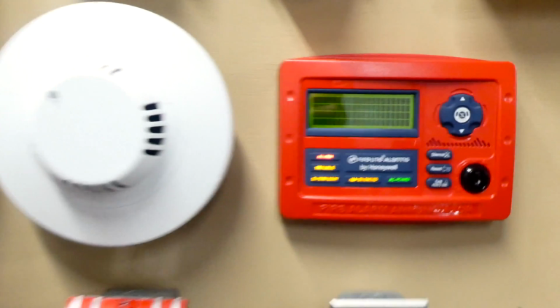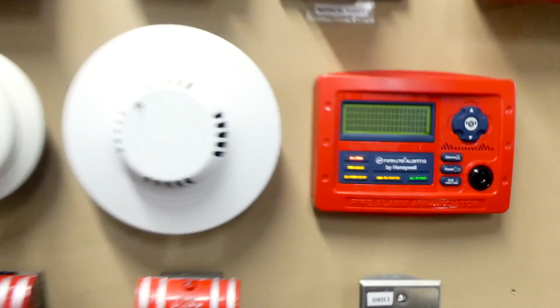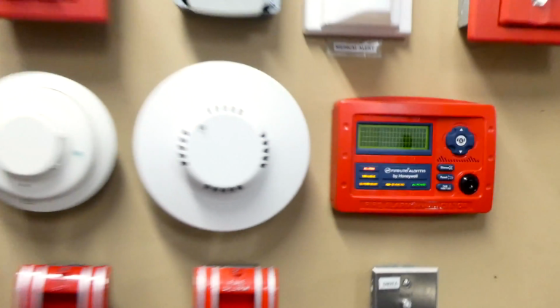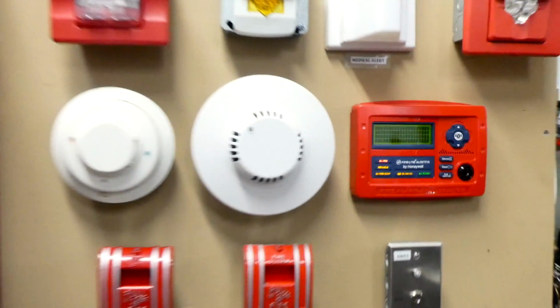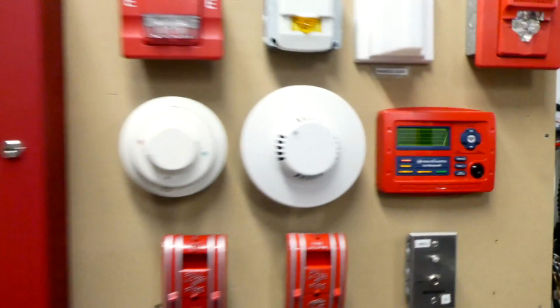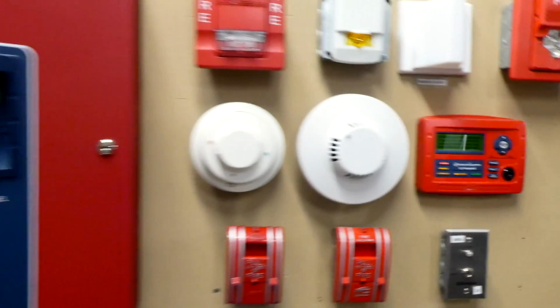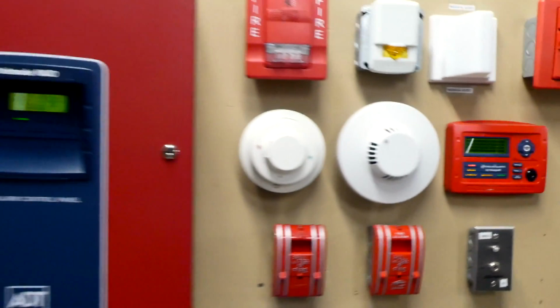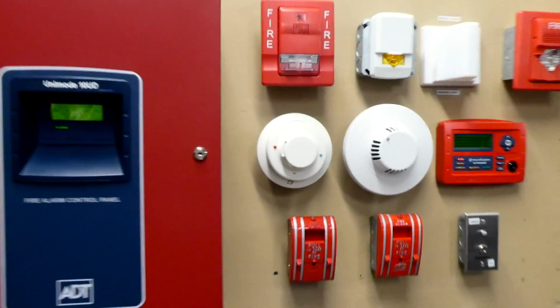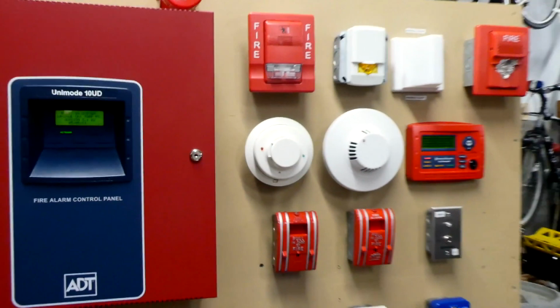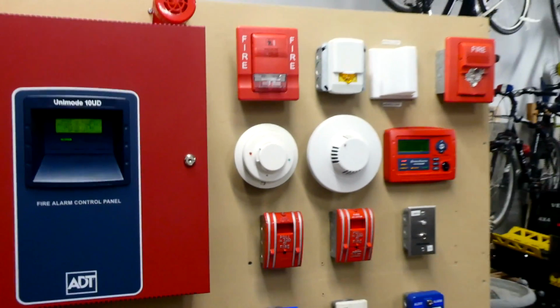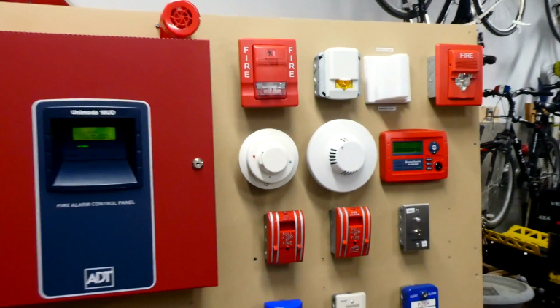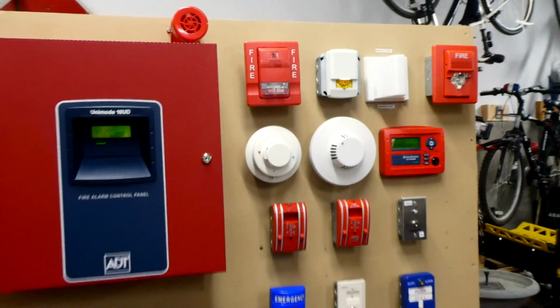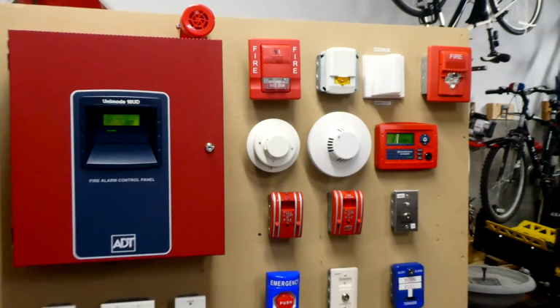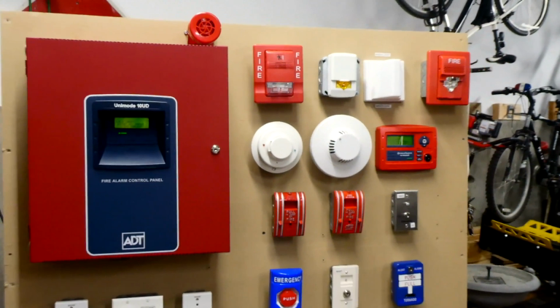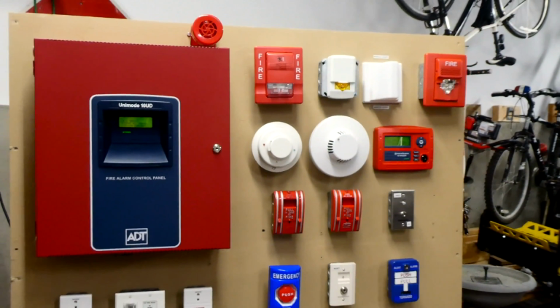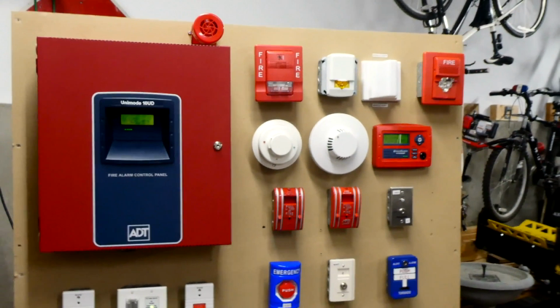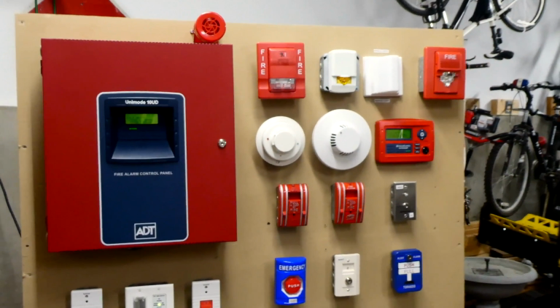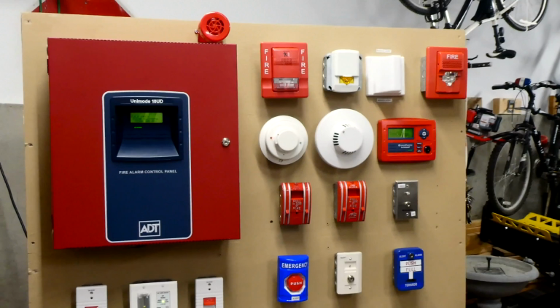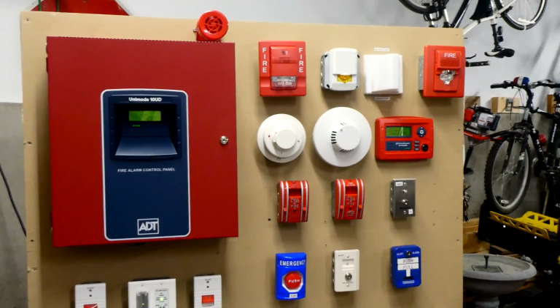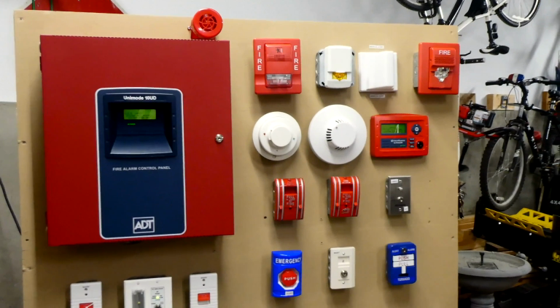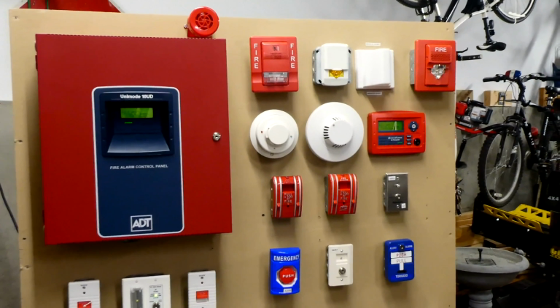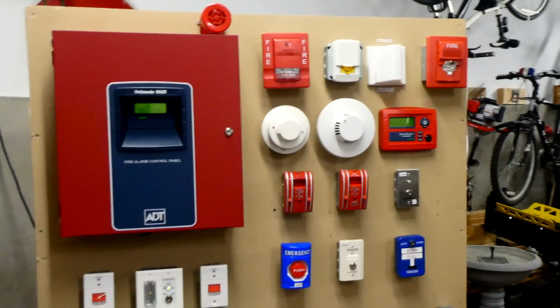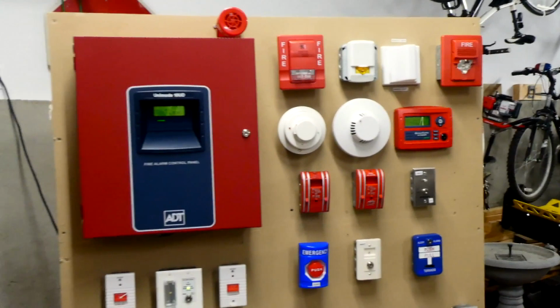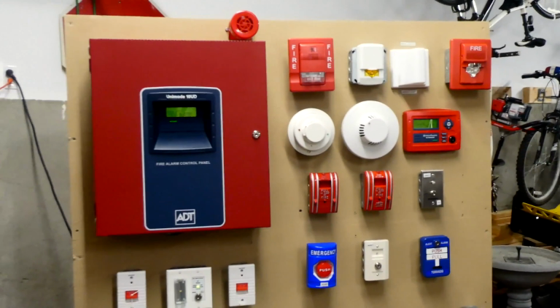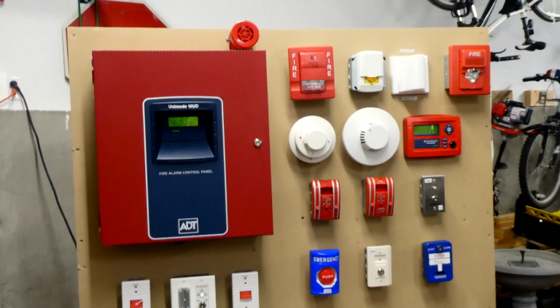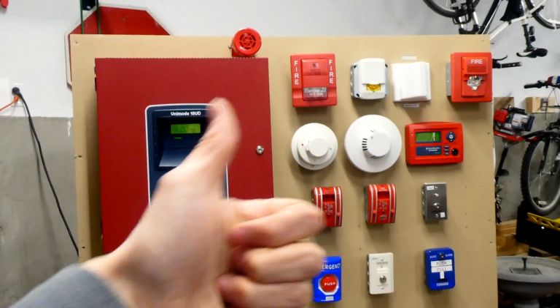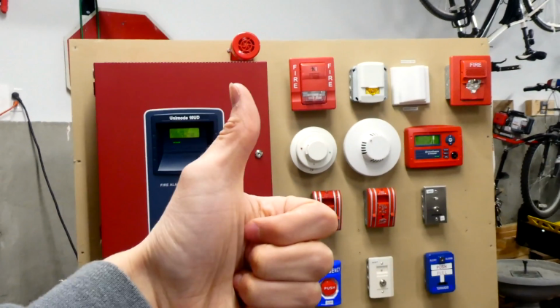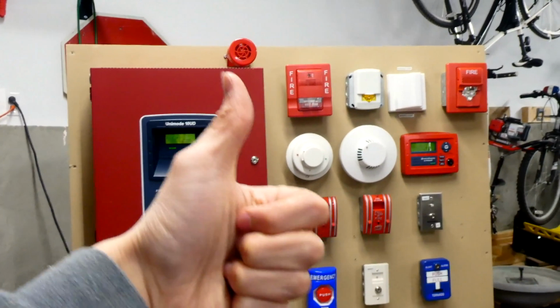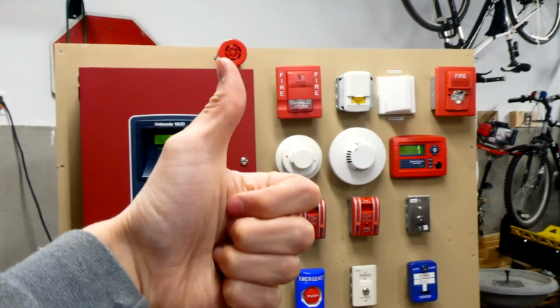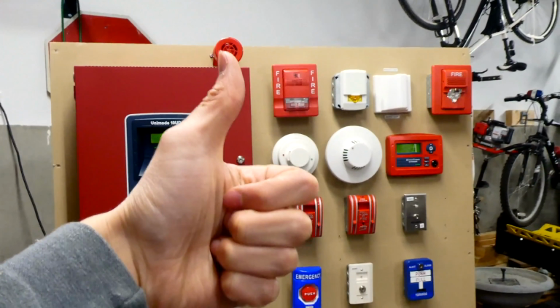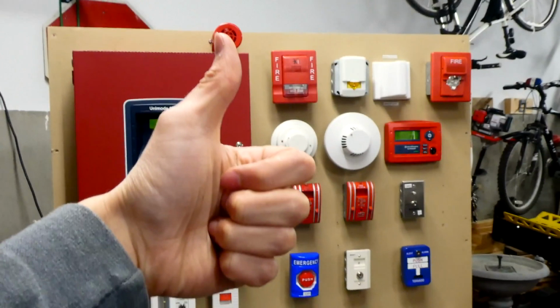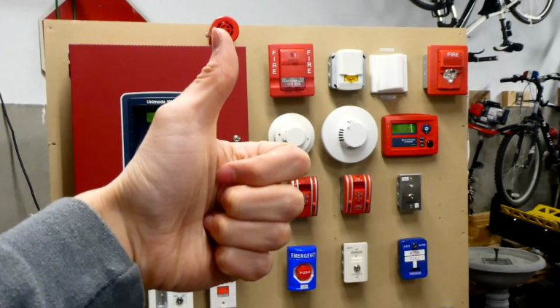Alright everyone, I think that's going to do it for the system test today. Thank you for watching — rate, comment, and subscribe, and have a great day.